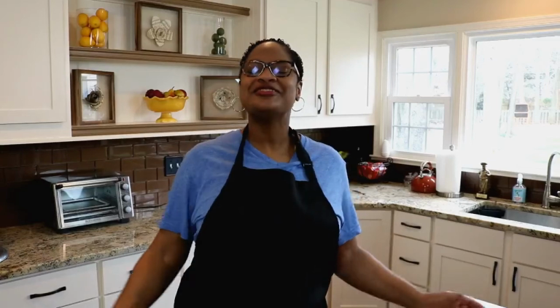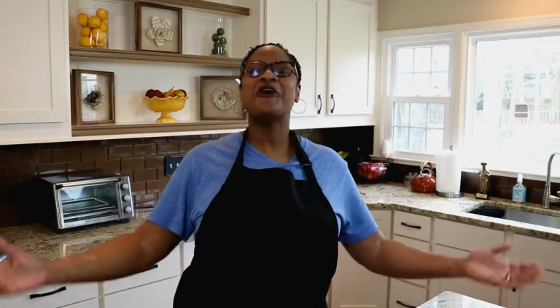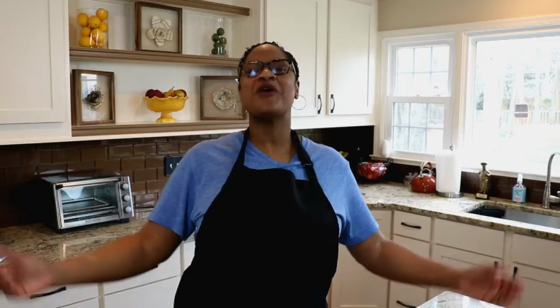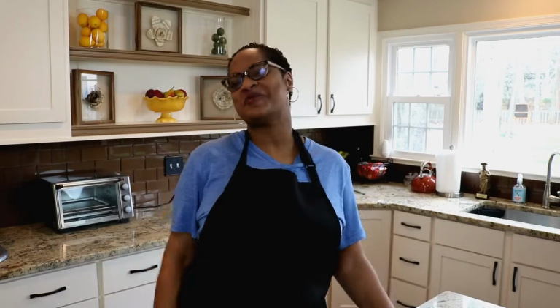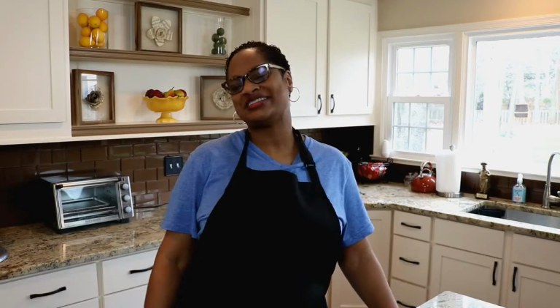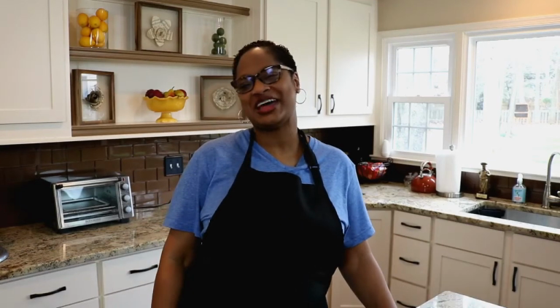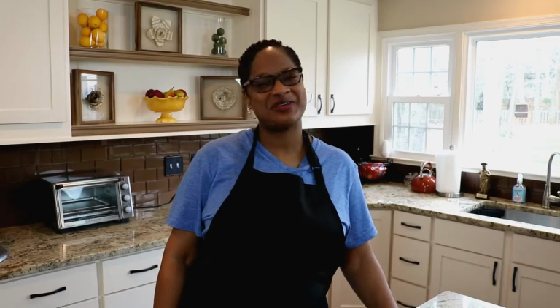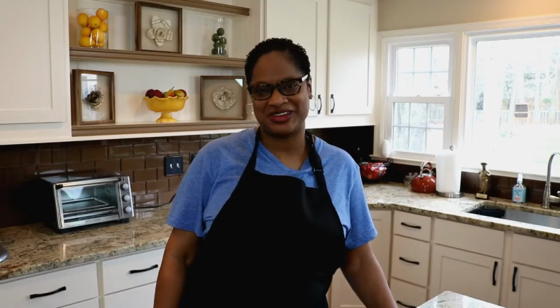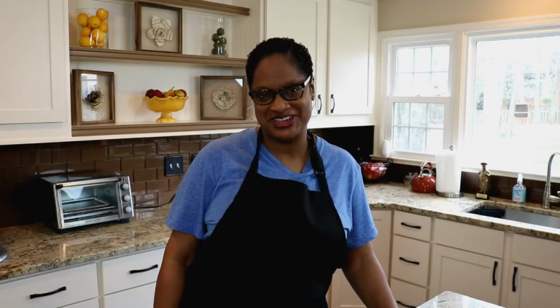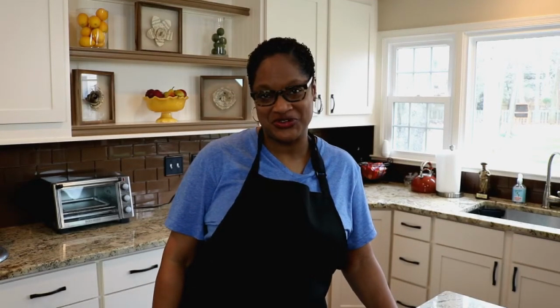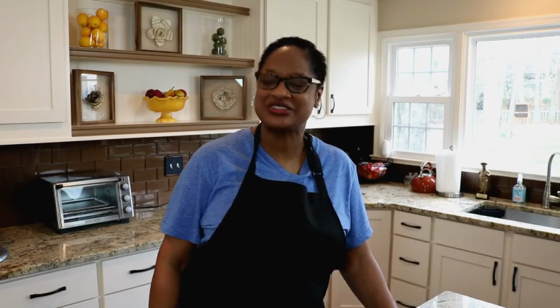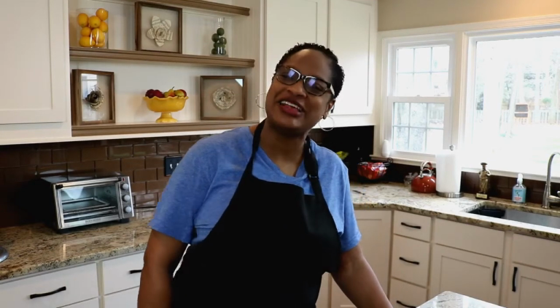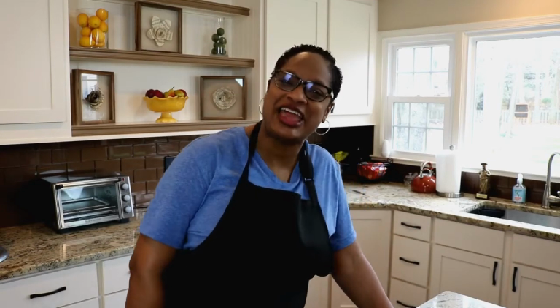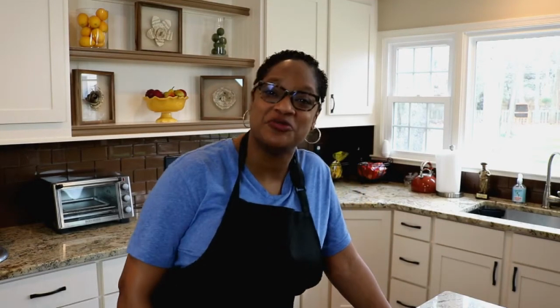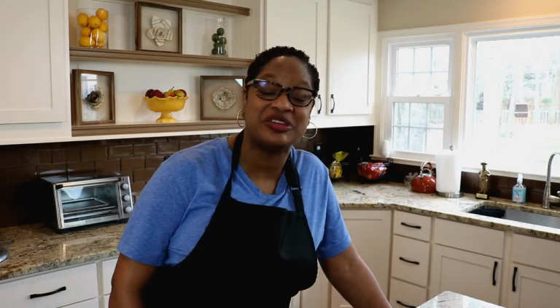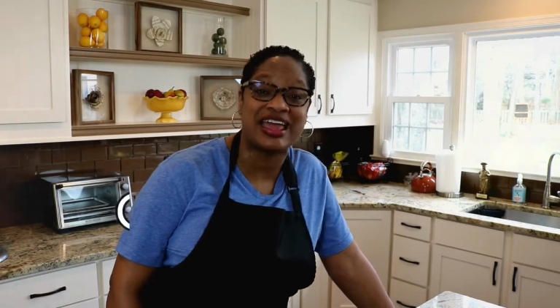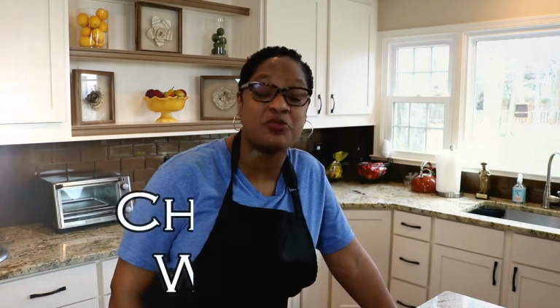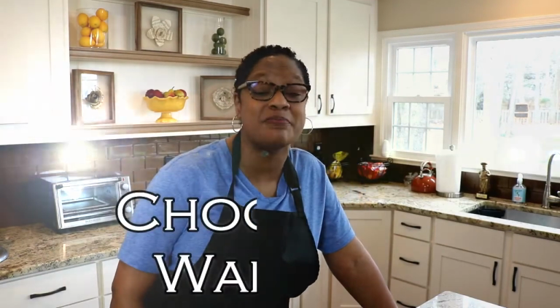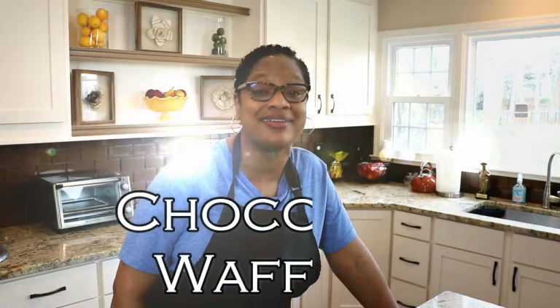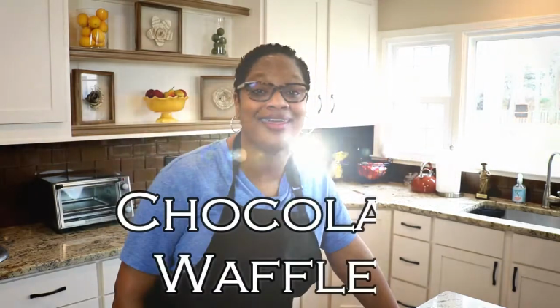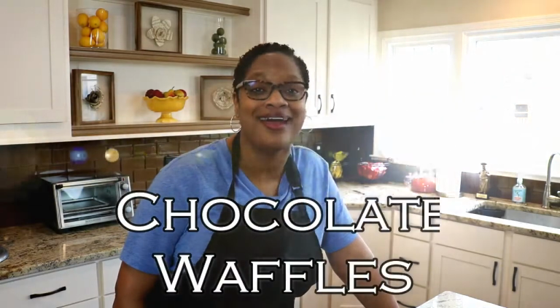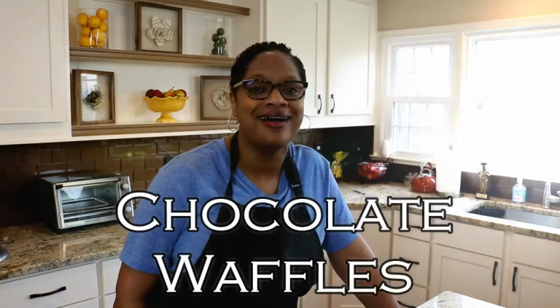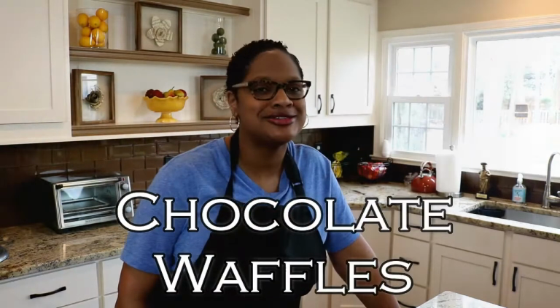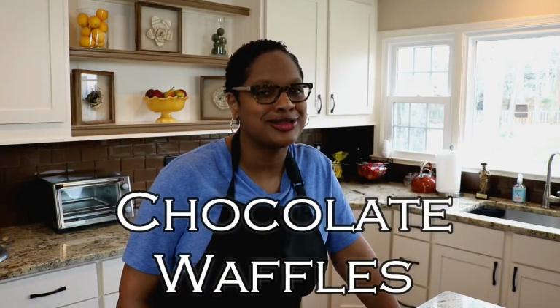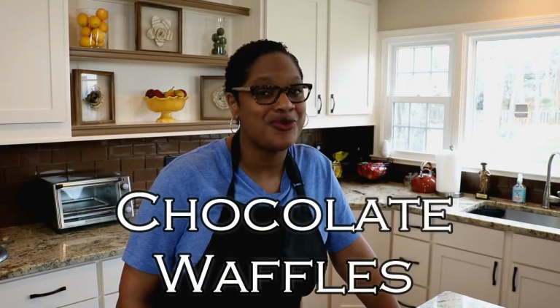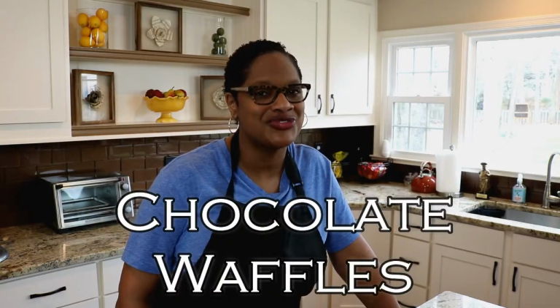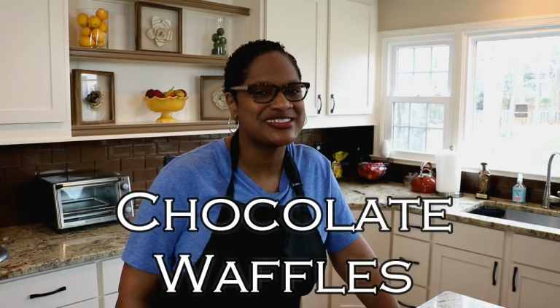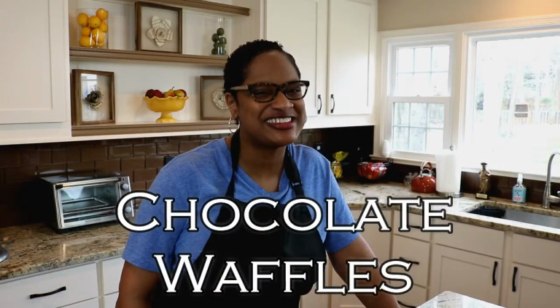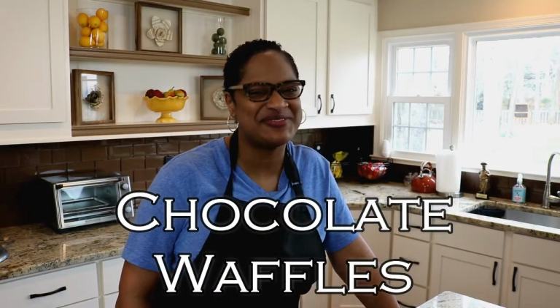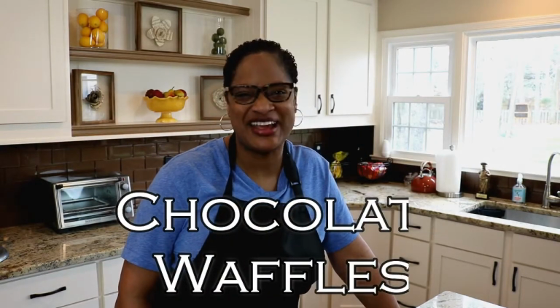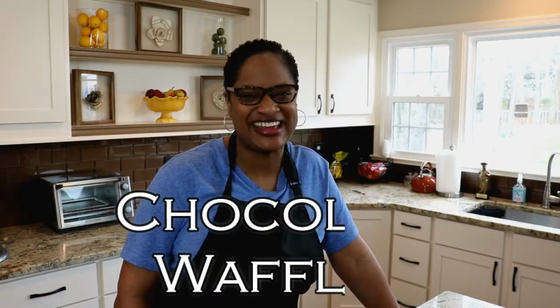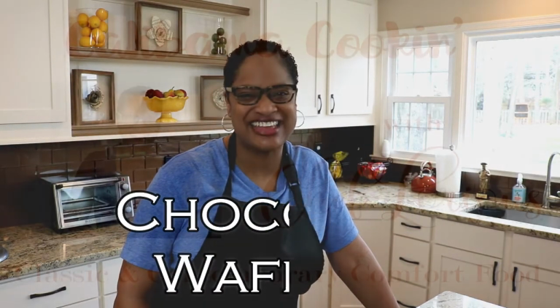Hello! Welcome back to Calabama Cooking with Chef Lori. So glad to have you with me today. We're making chocolate waffles. Let's jump right in guys.